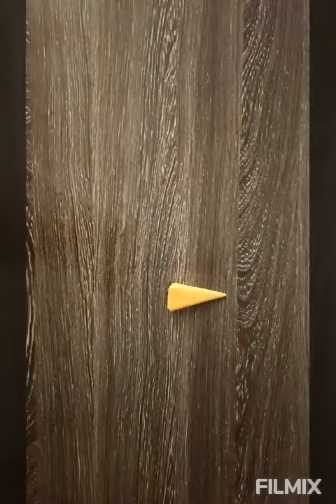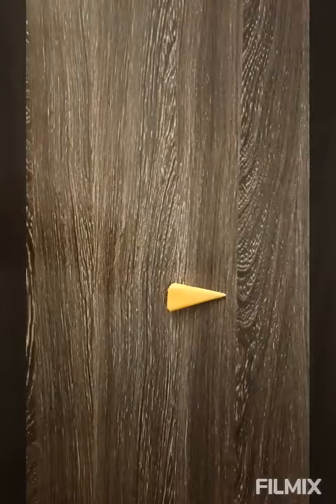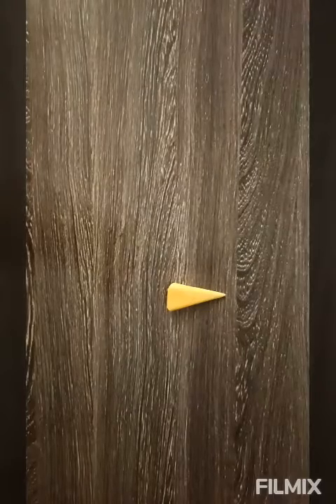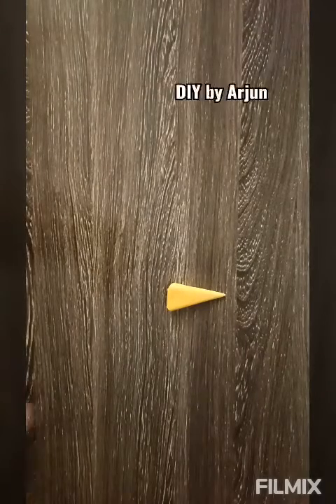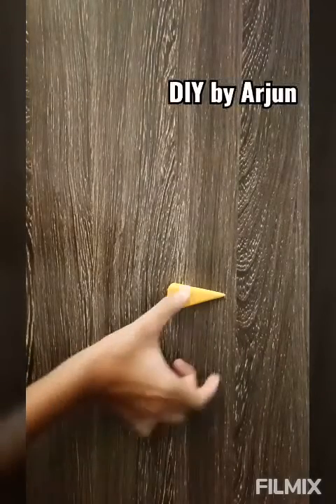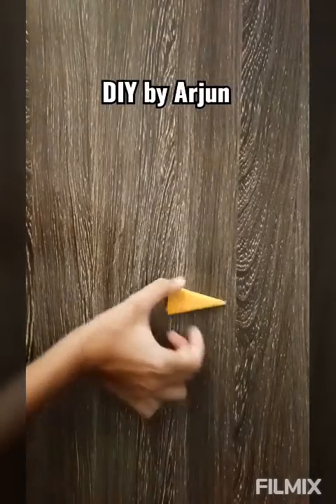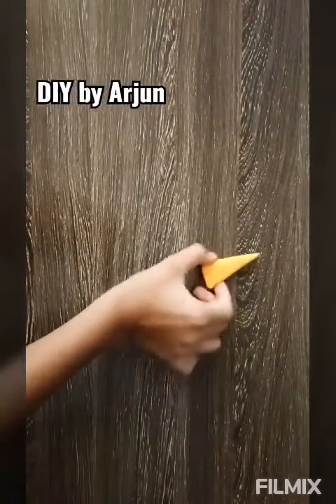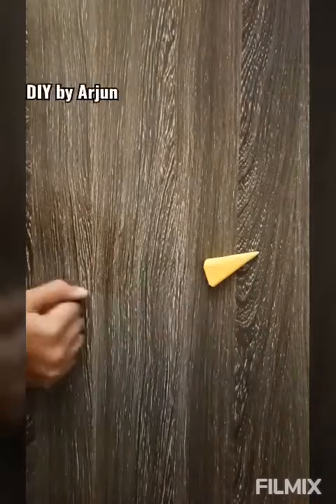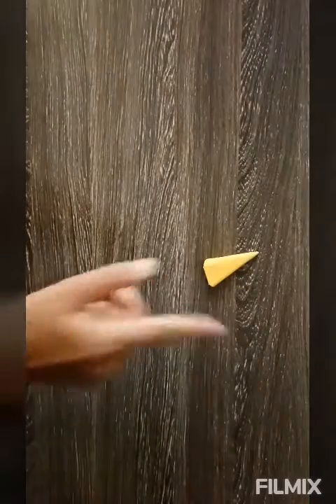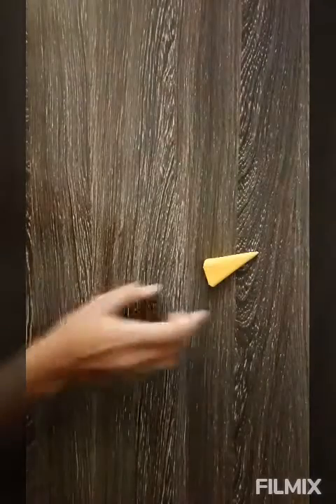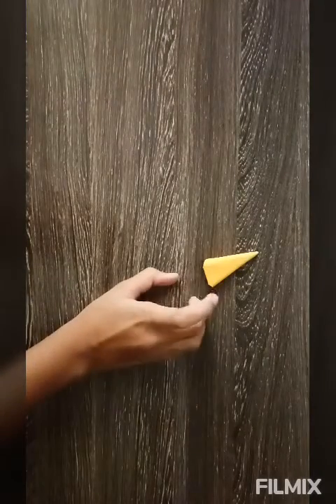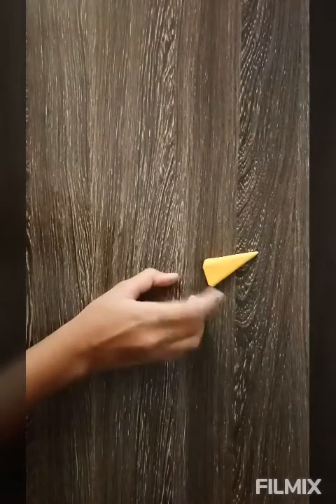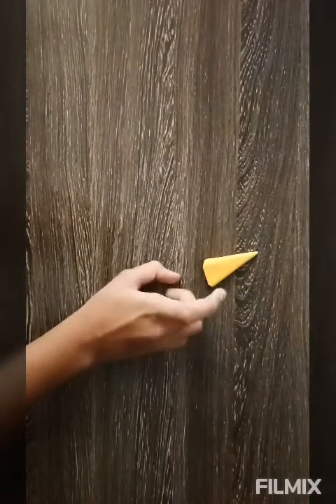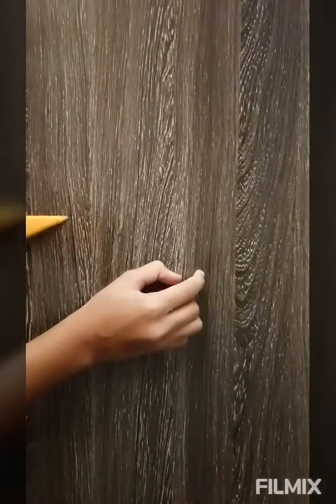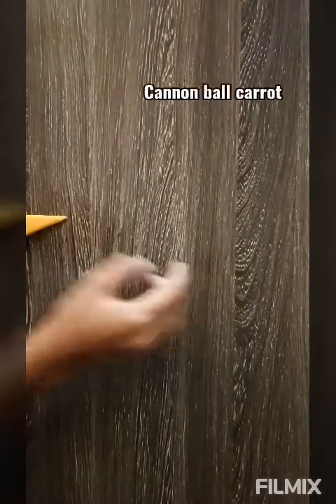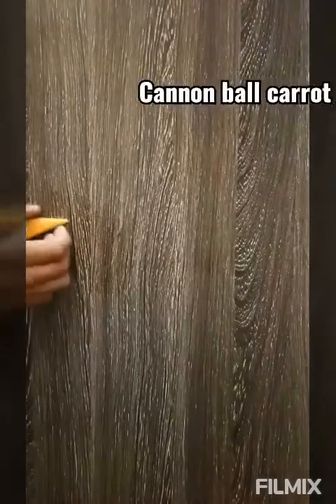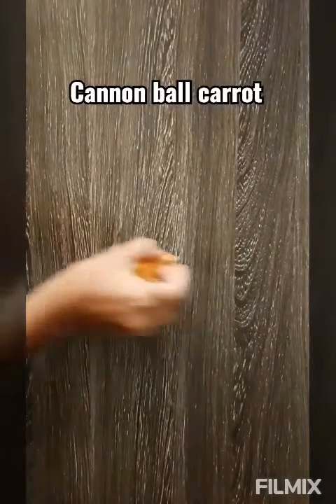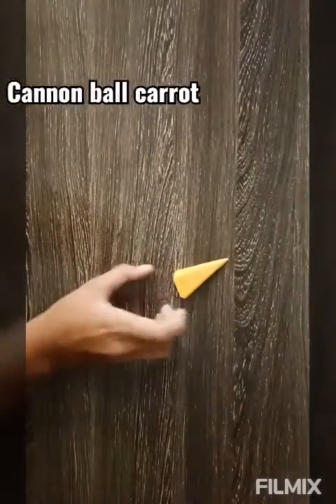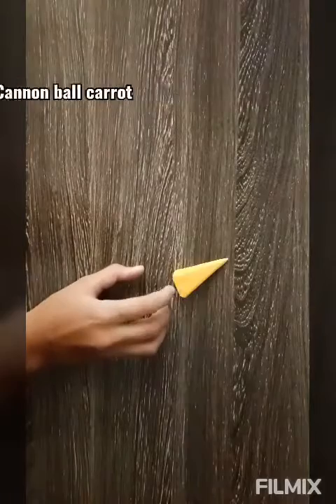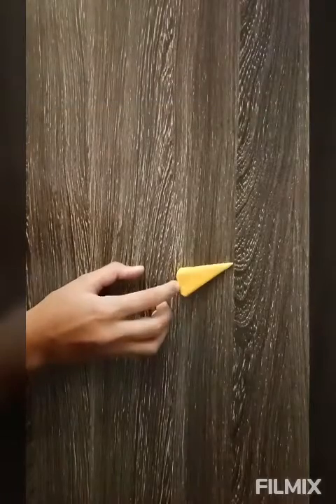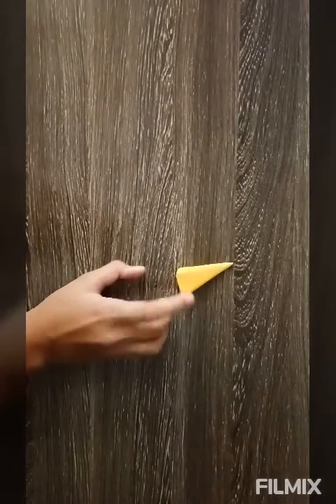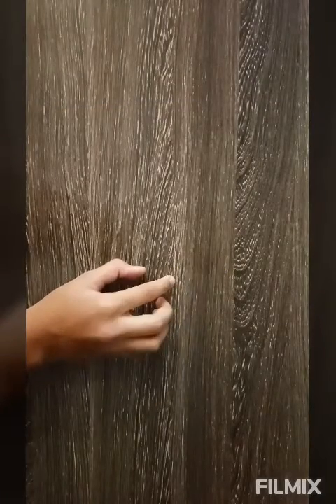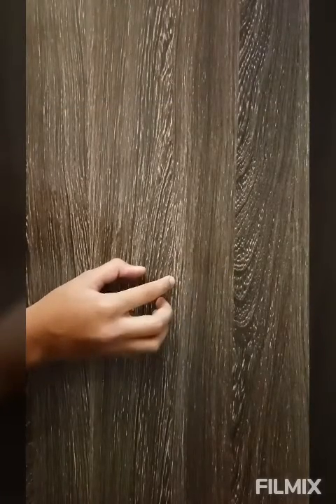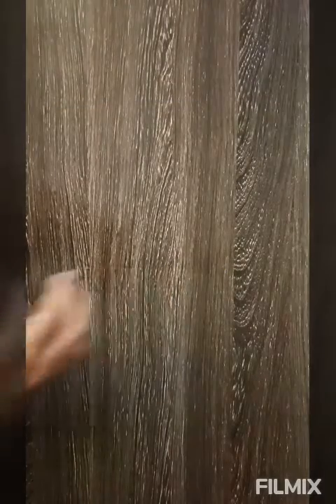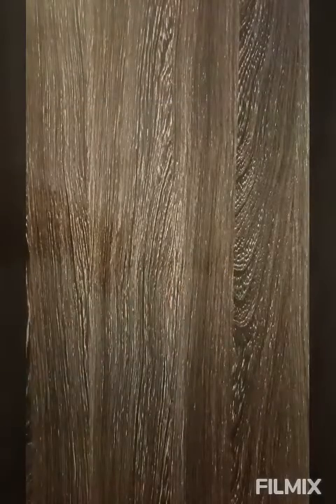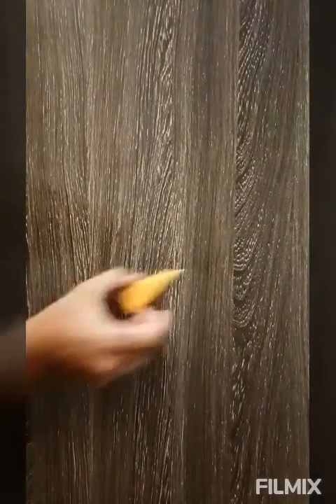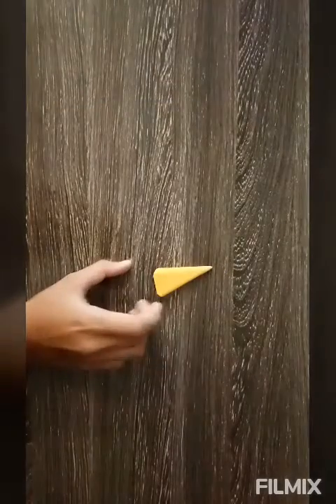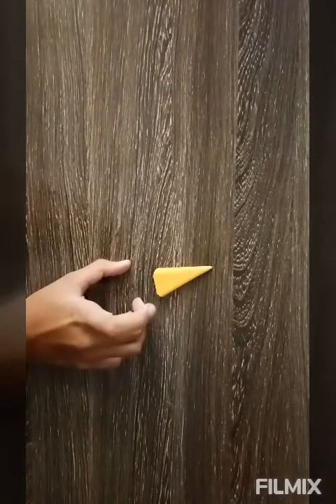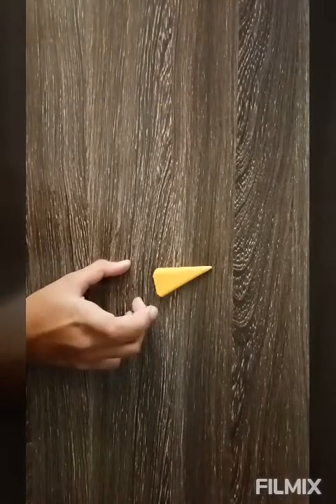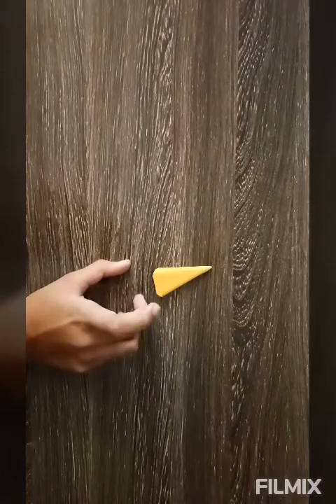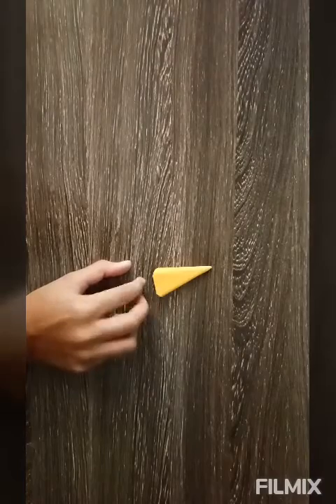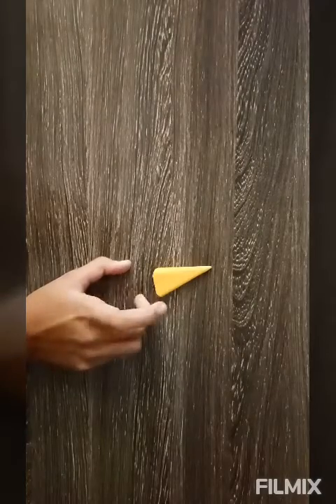Welcome to my channel DIY by Arjun. Today I will show you how to make this cannonball carrot. When you beat here, it just flies off. So let's start making it.